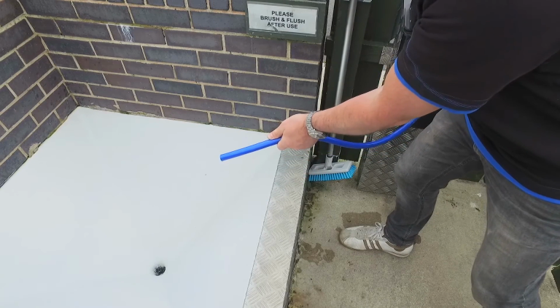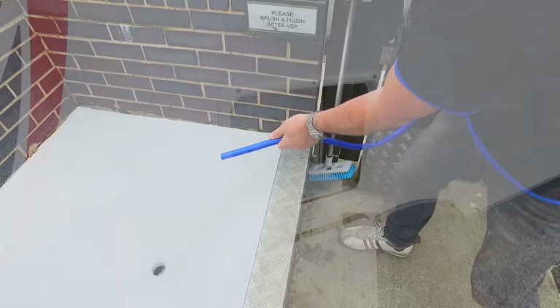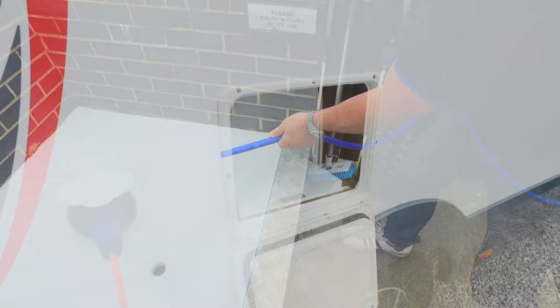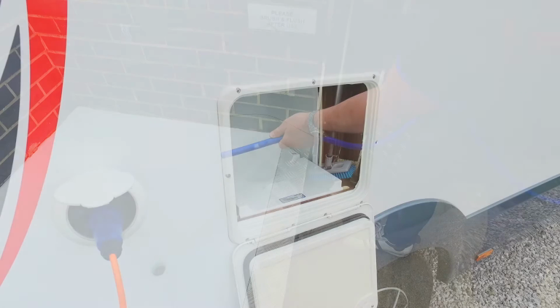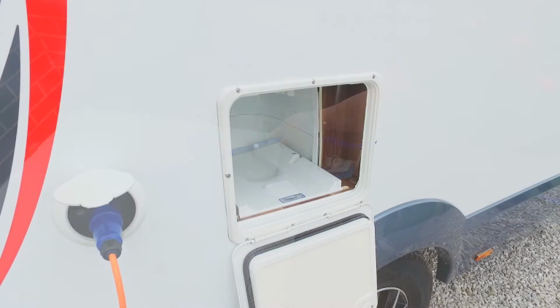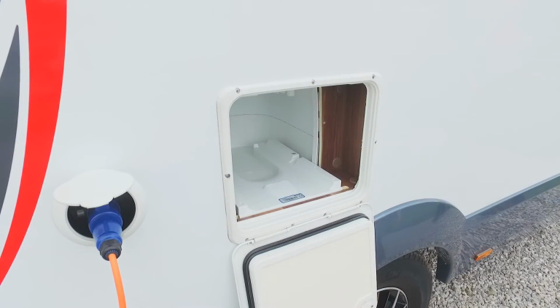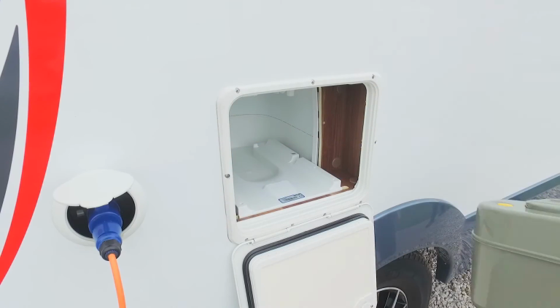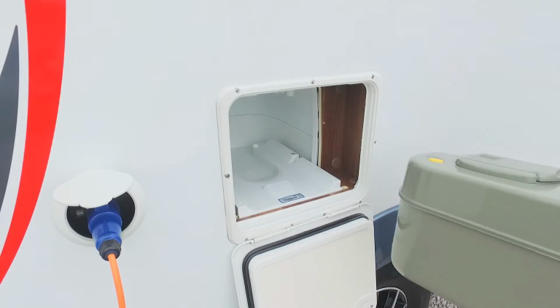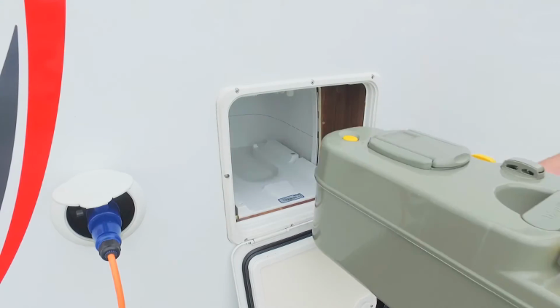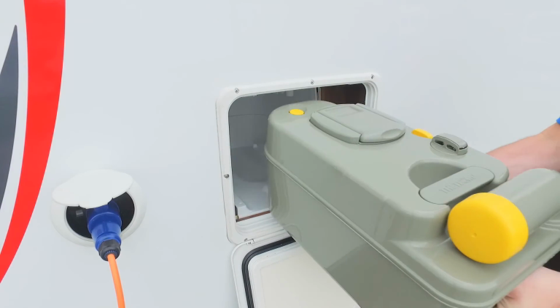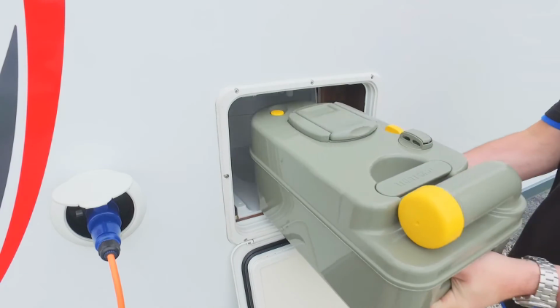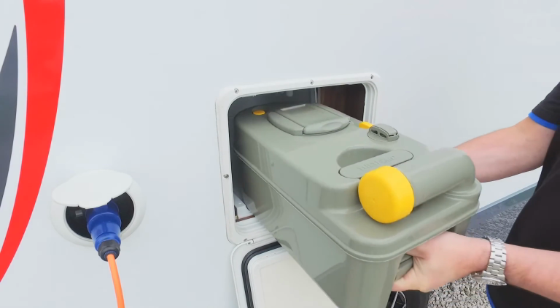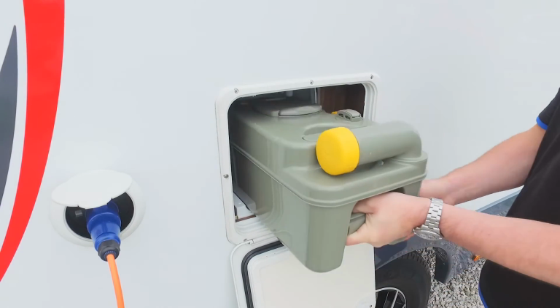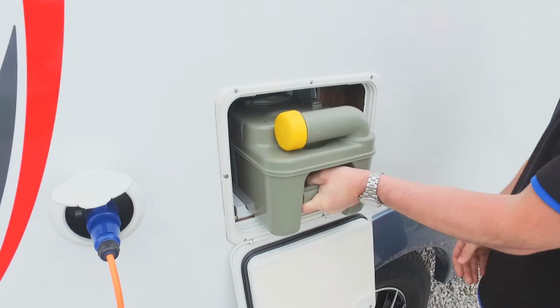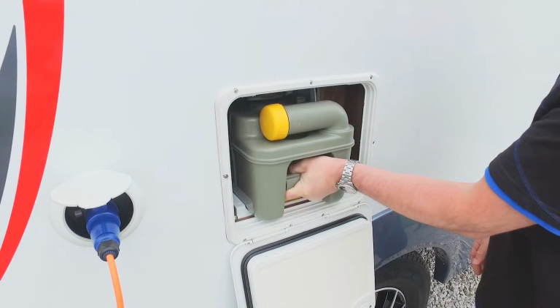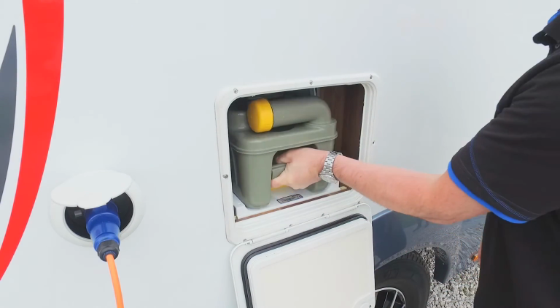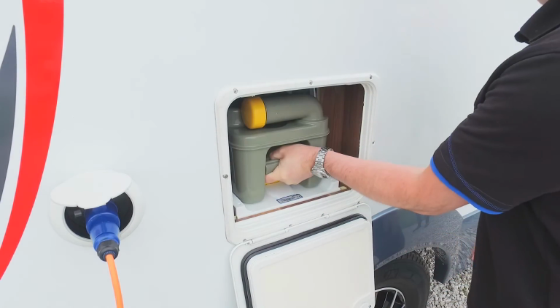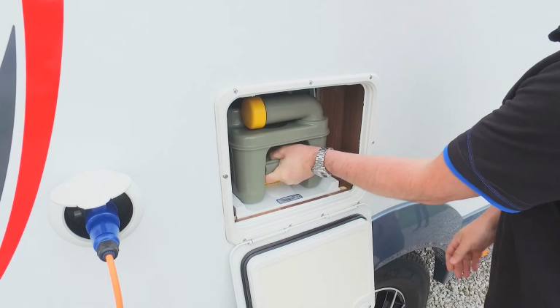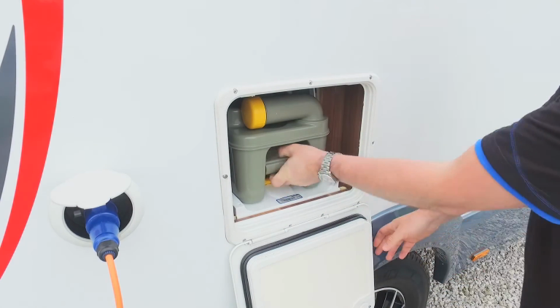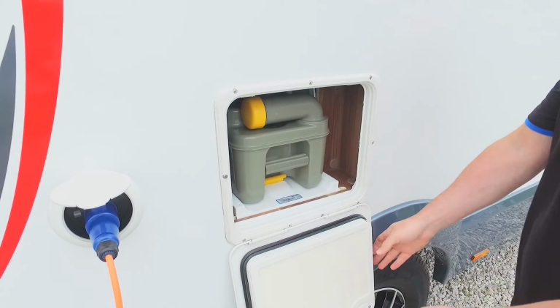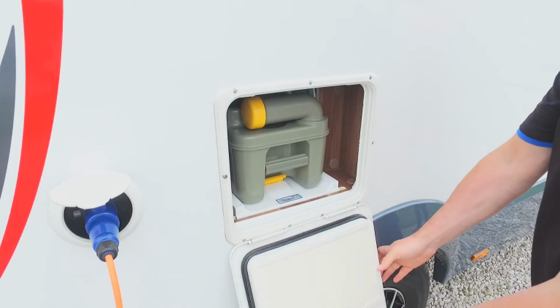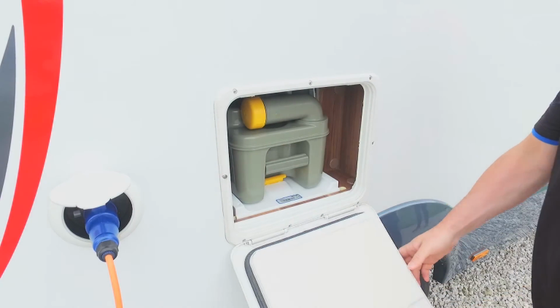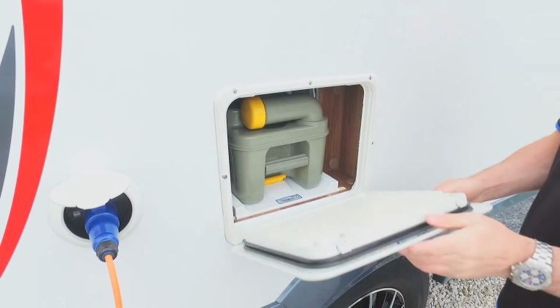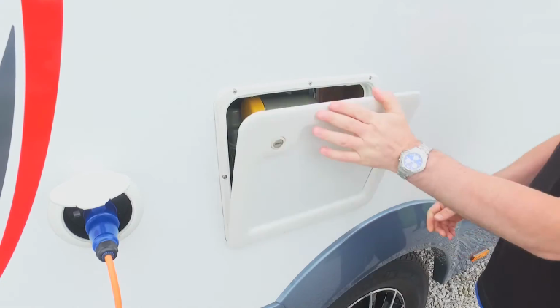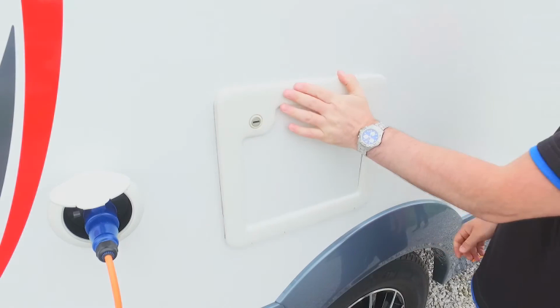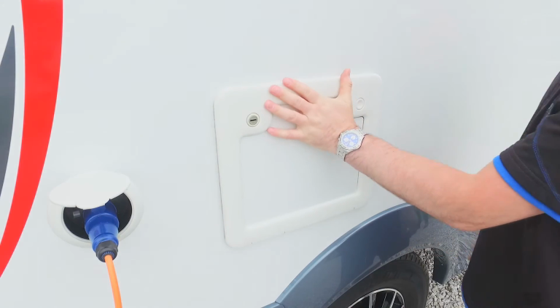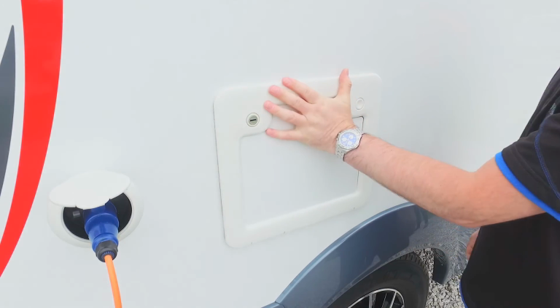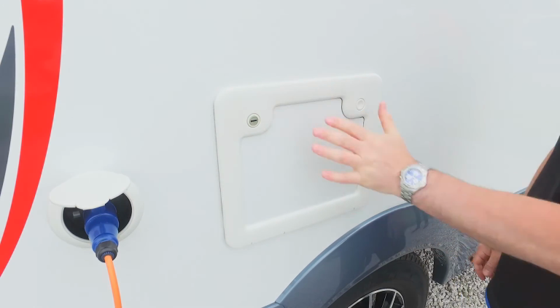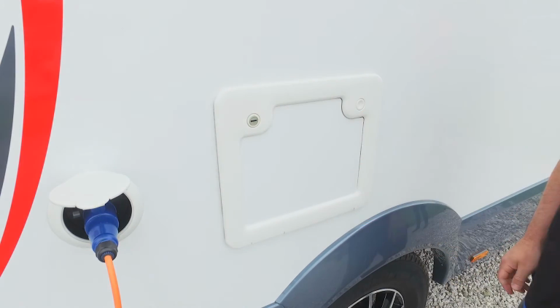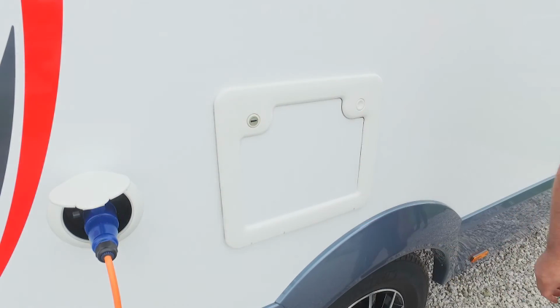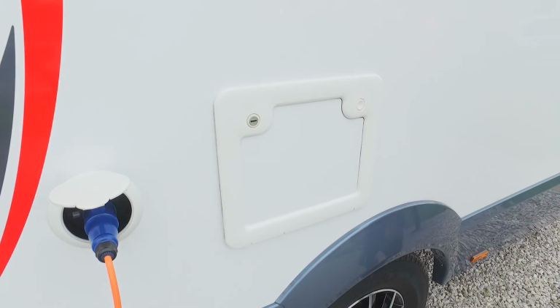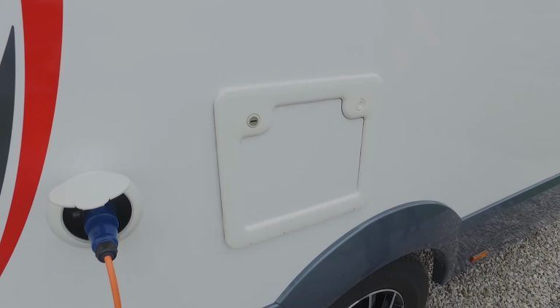Once there, simply slide the cassette back in, close and lock the door, and remember to place one of the blue powder sachets into the toilet.